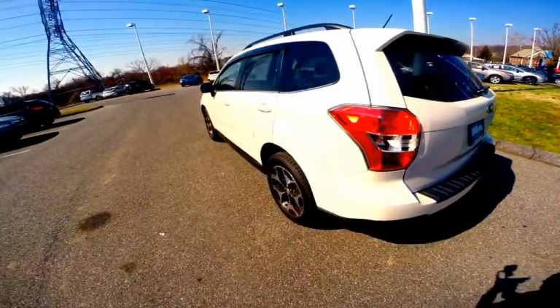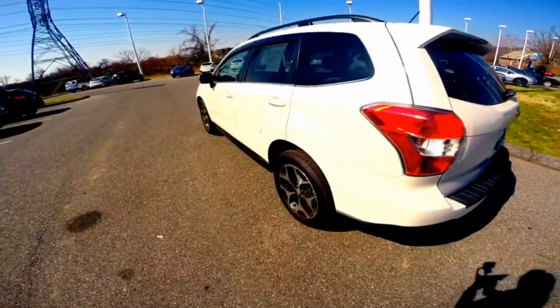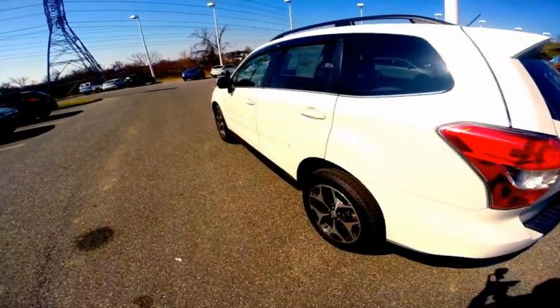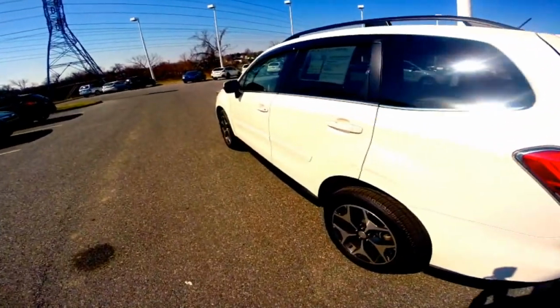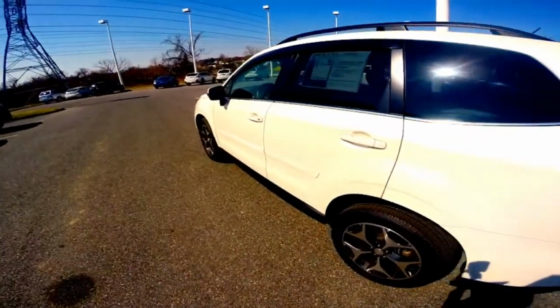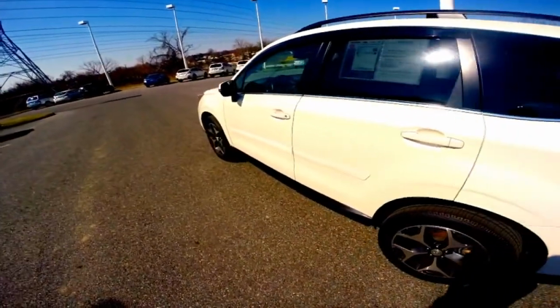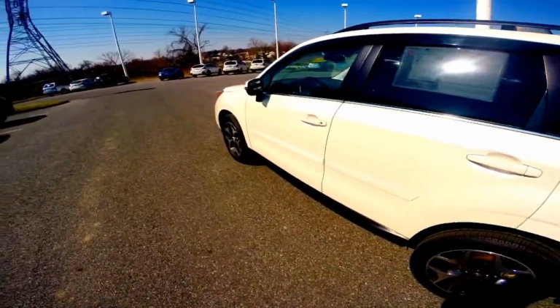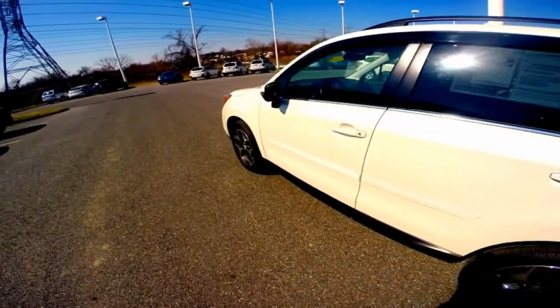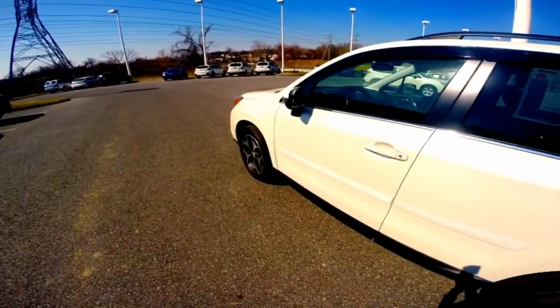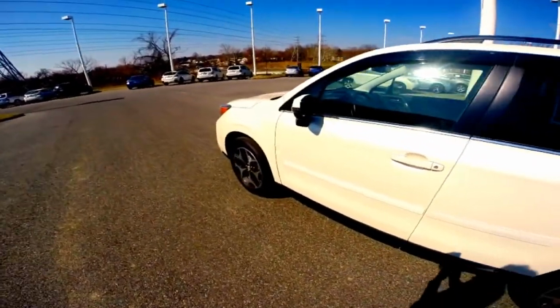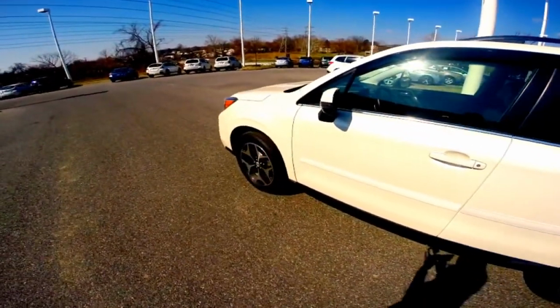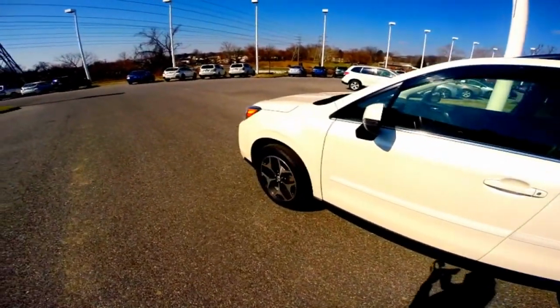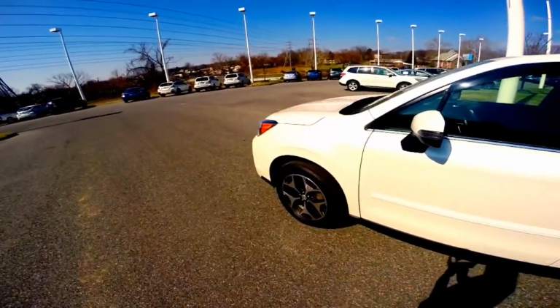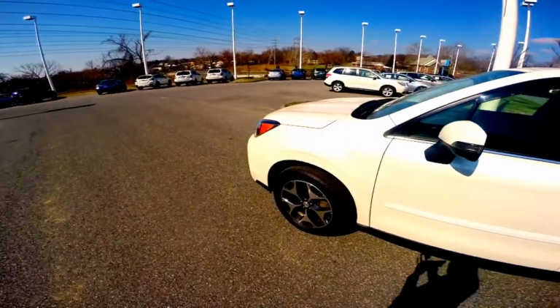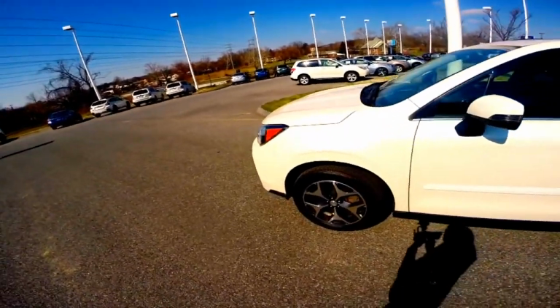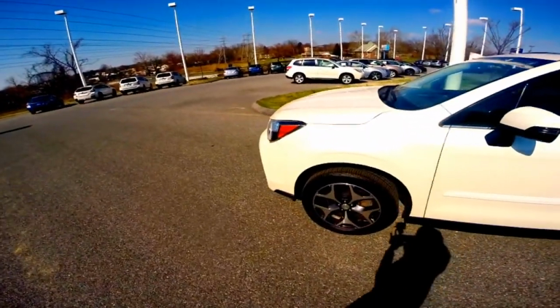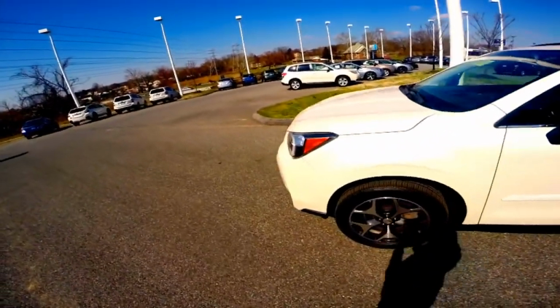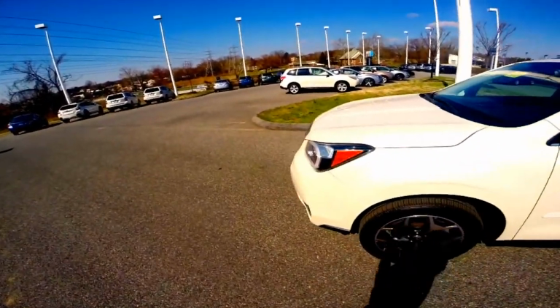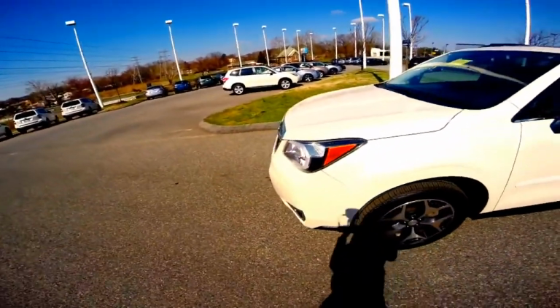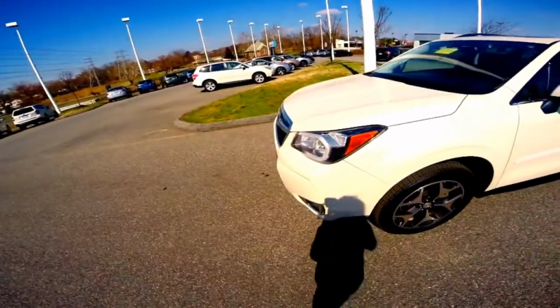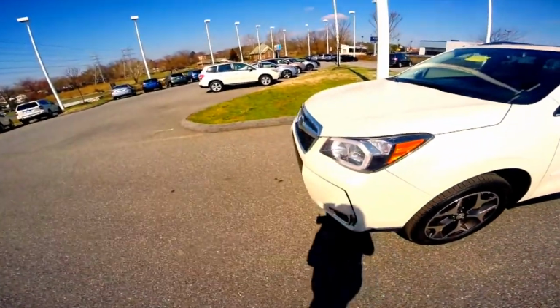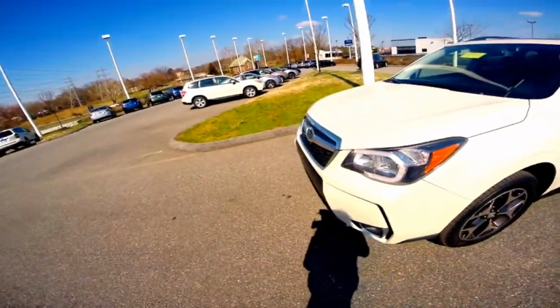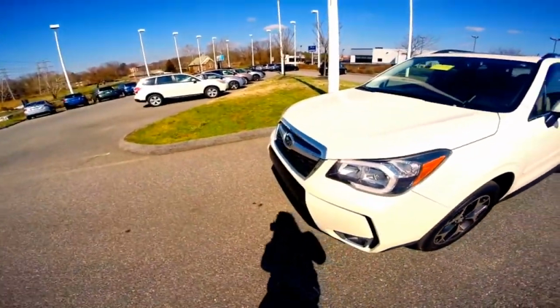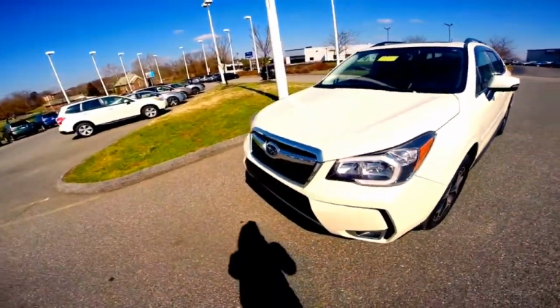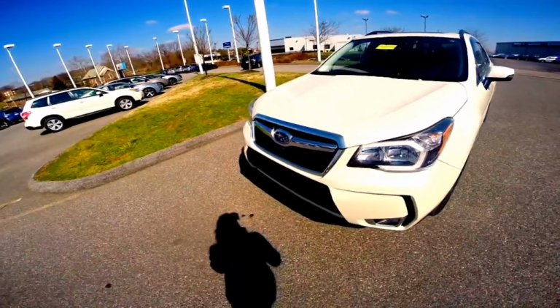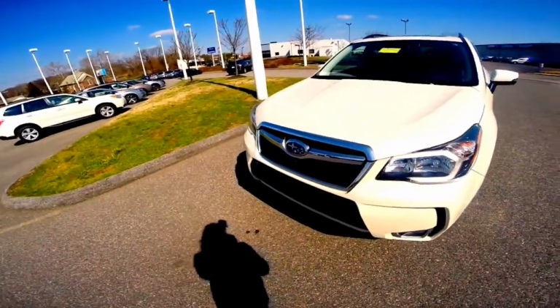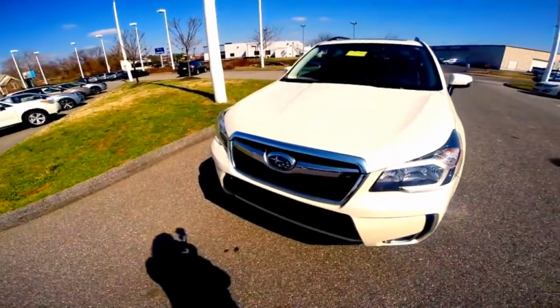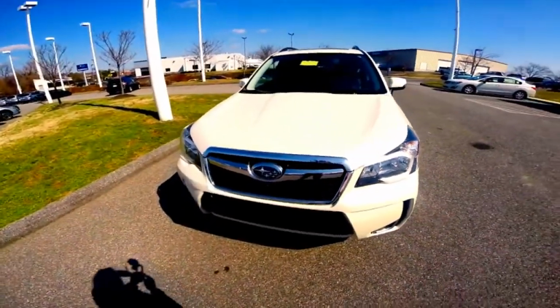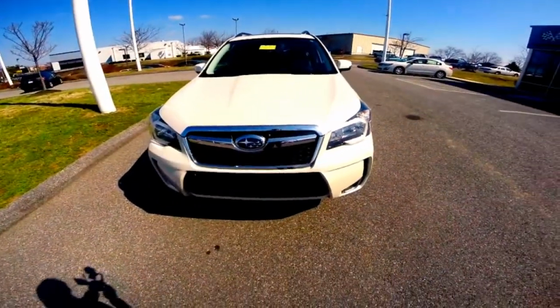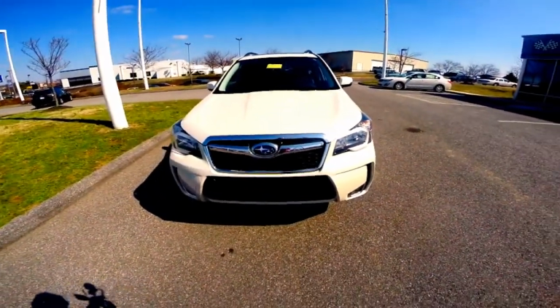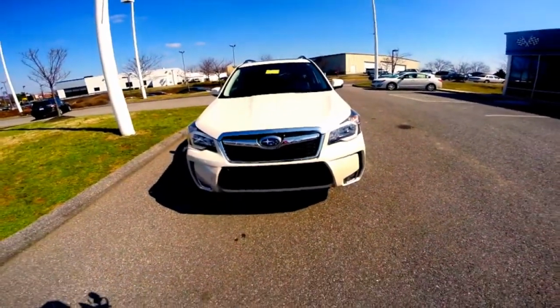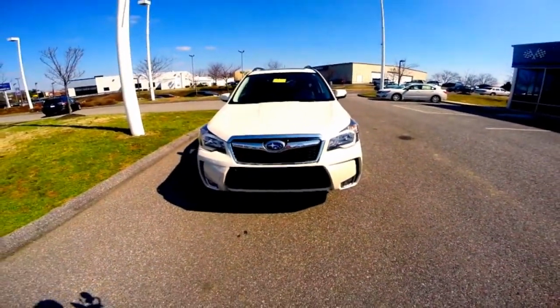Symmetrical AWD gives you added peace of mind during inclement weather. The Forester is also an IIHS top safety pick. This specific model has just over 37,000 miles in our used department.